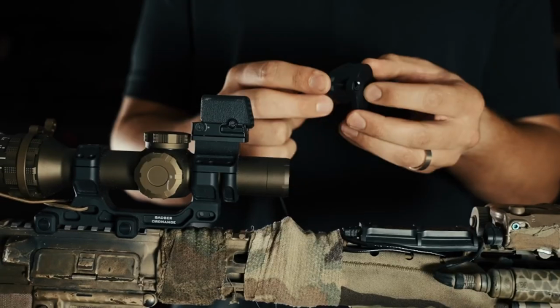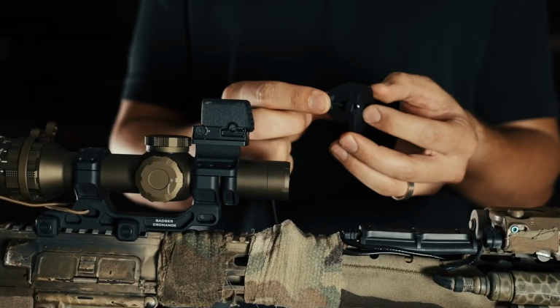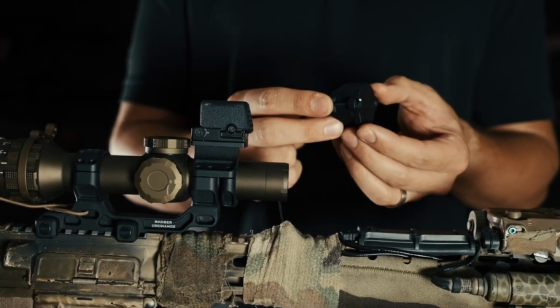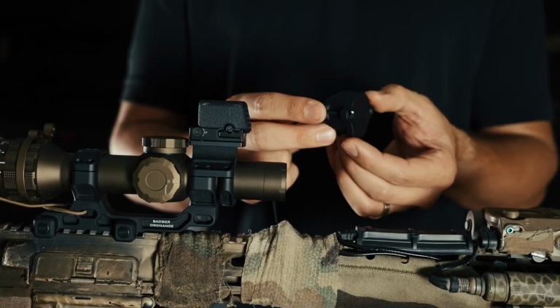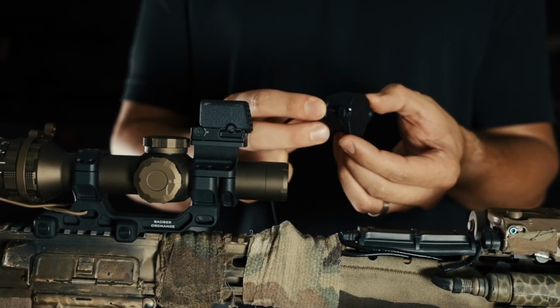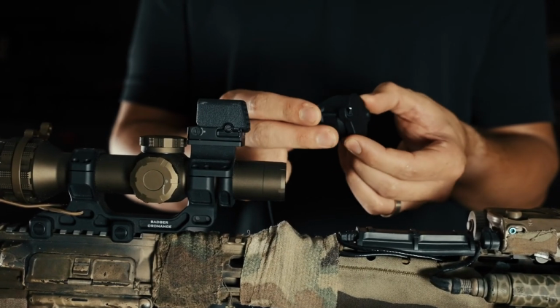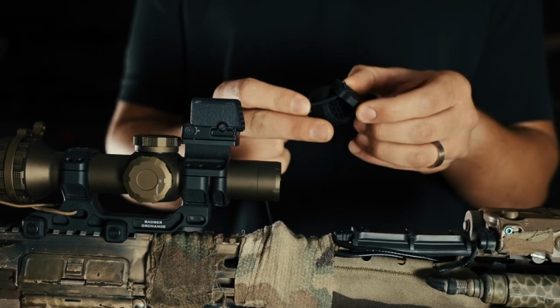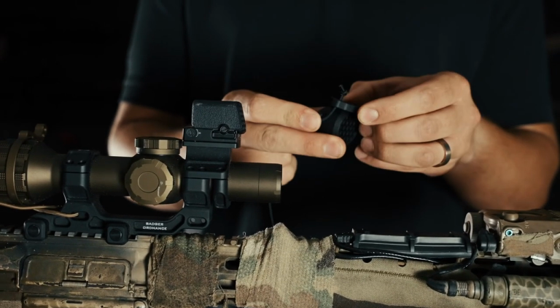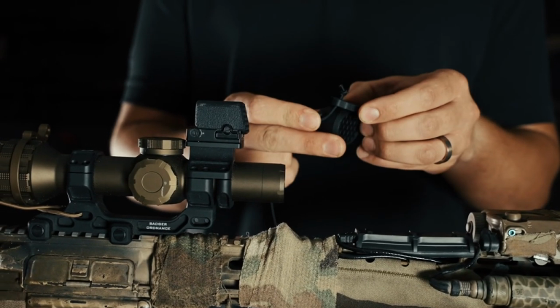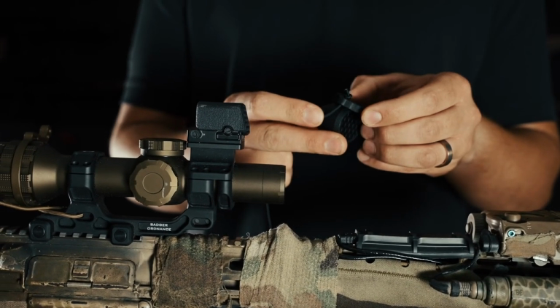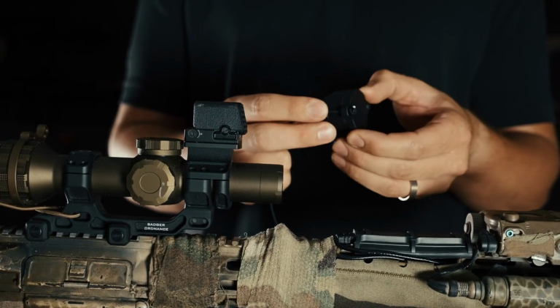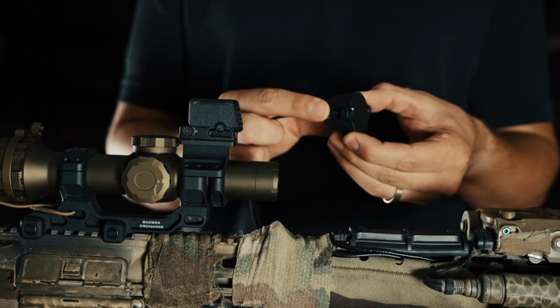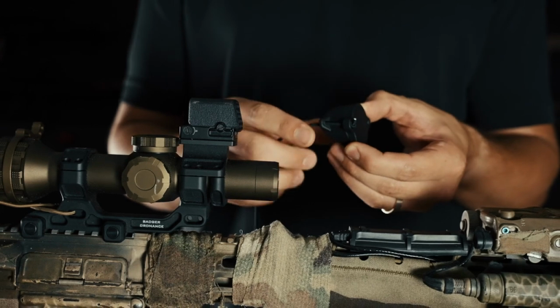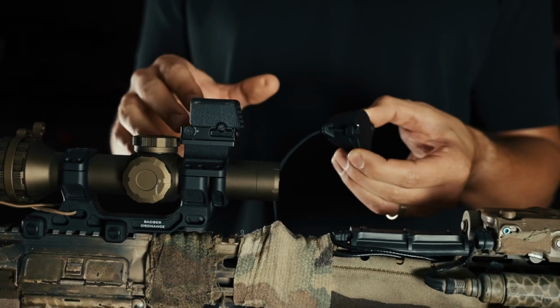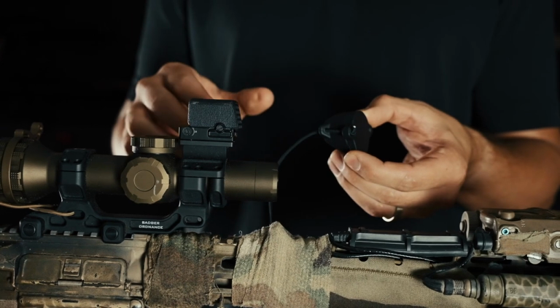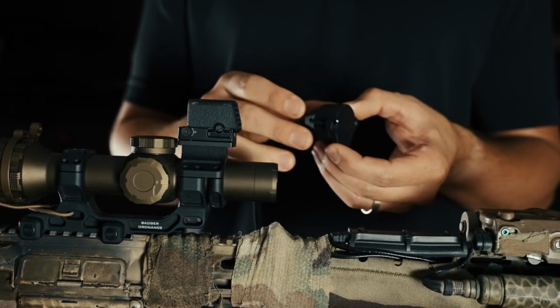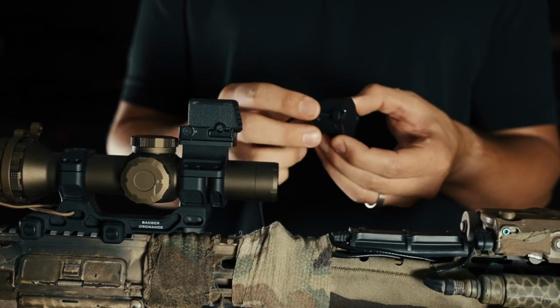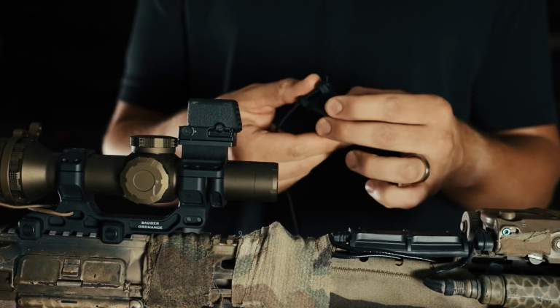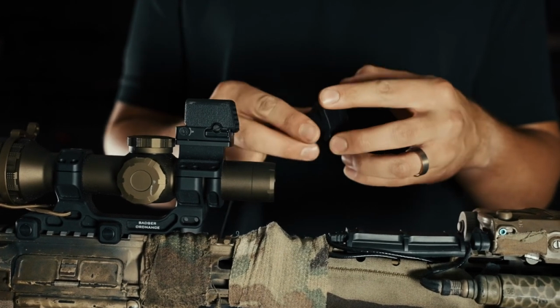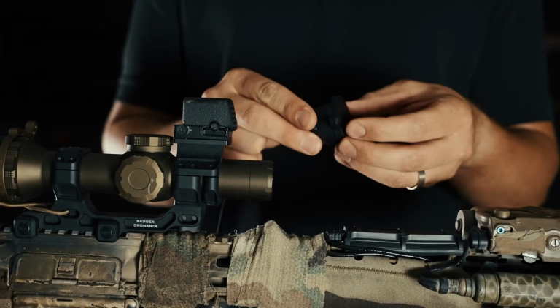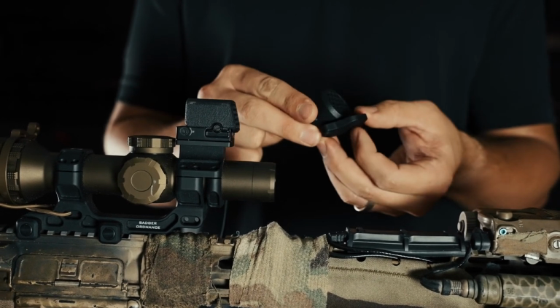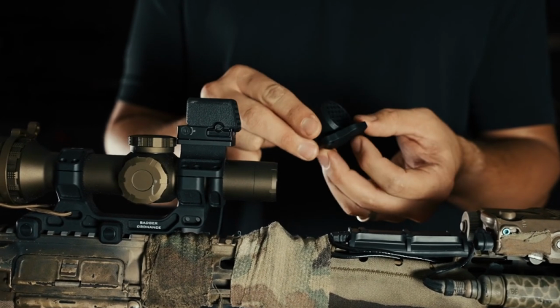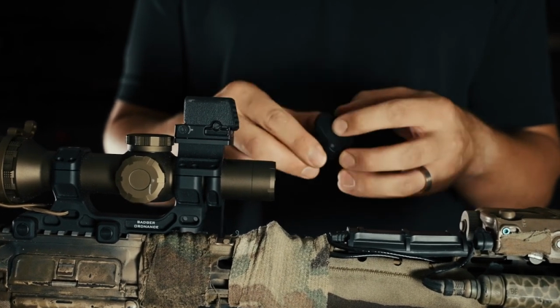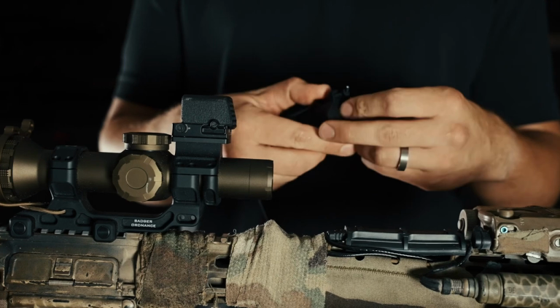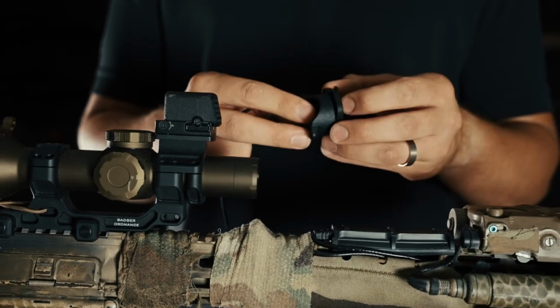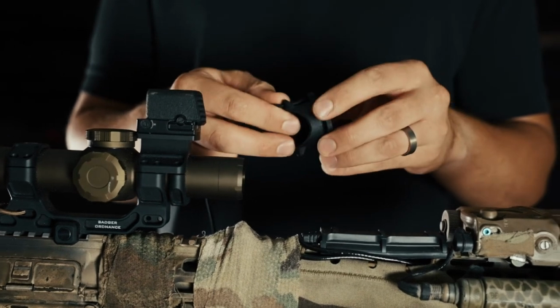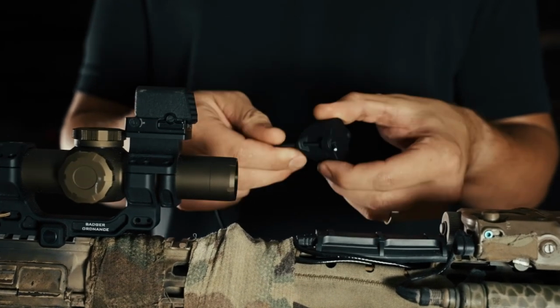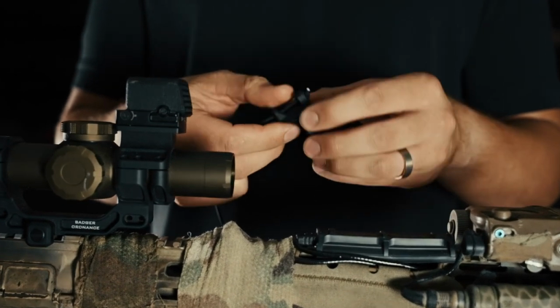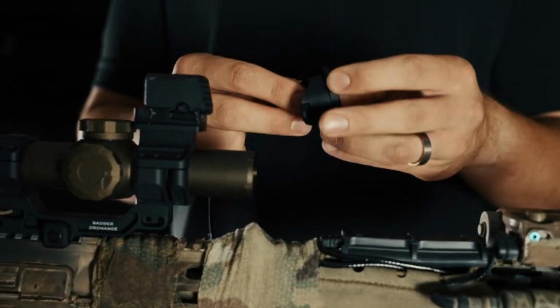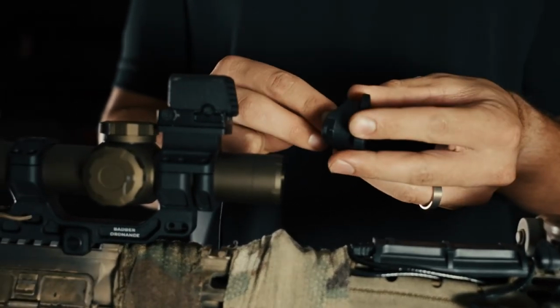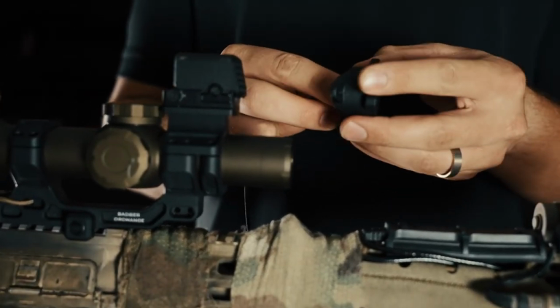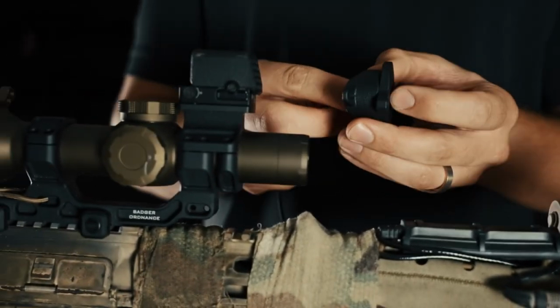I'm going to be showing you how to set this up in a traditional flip-up position. However, if your mount and optic setup require, you can also orient it to a flip-down position. To start out for the flip-up position, just rotate it 180 degrees.